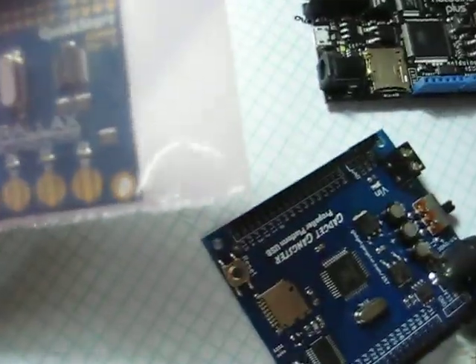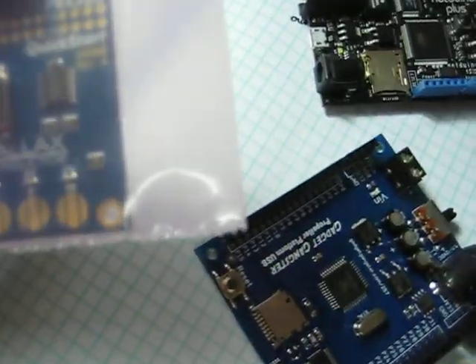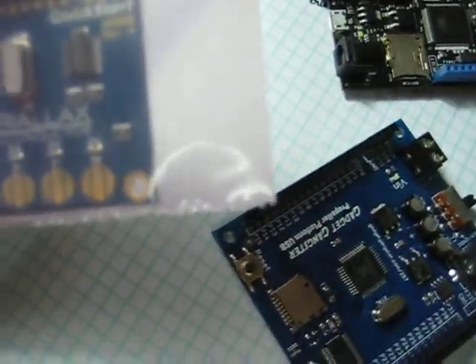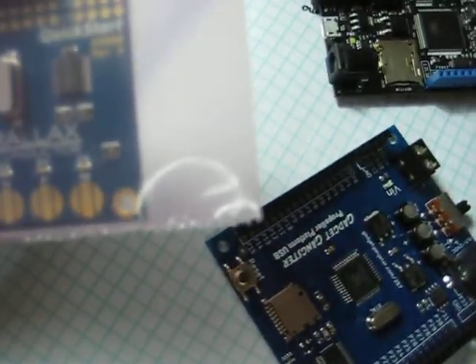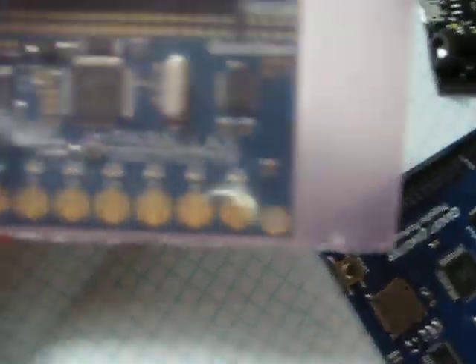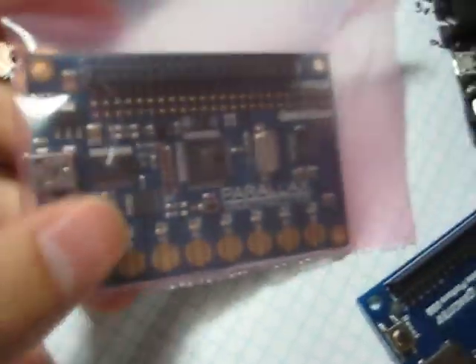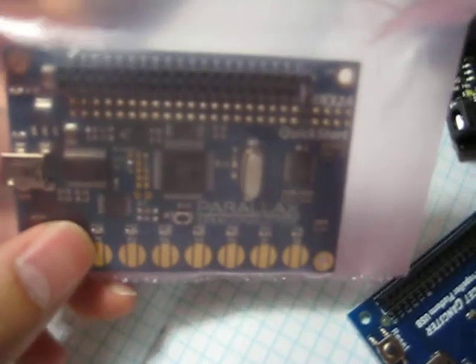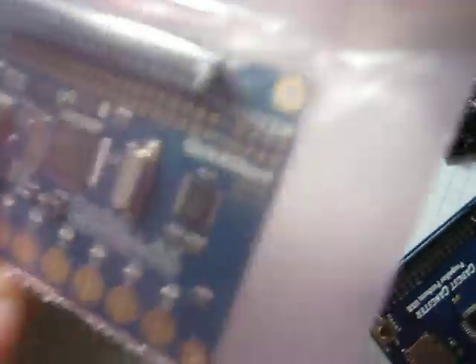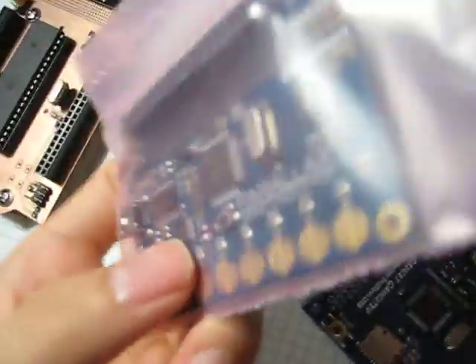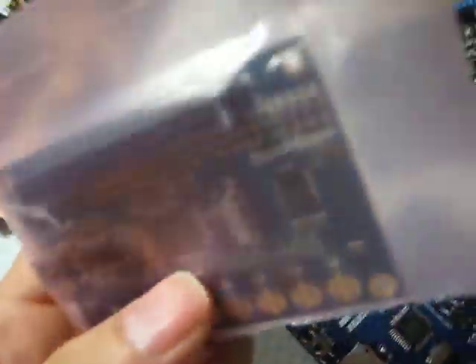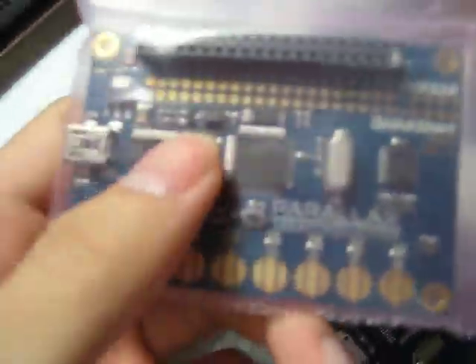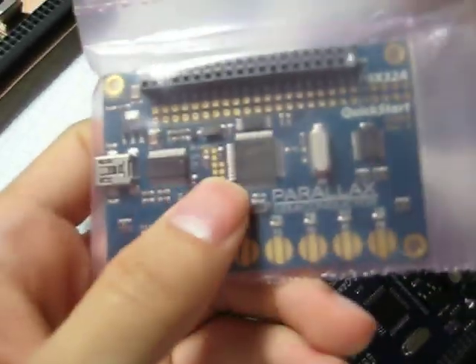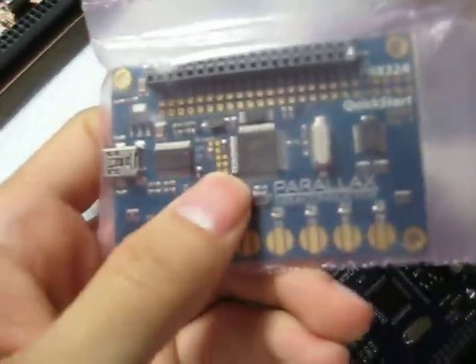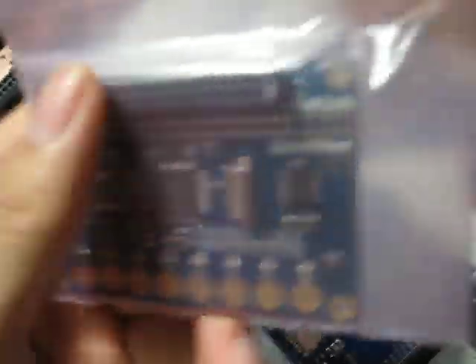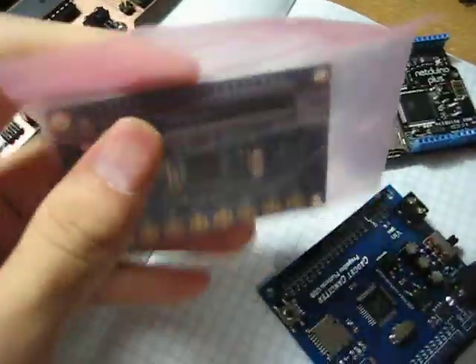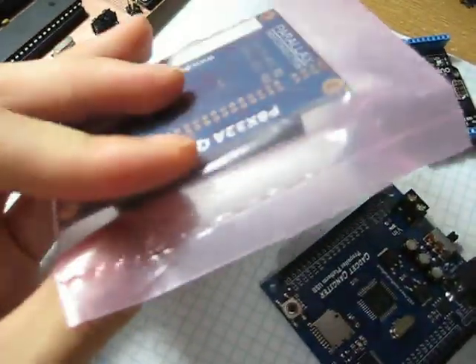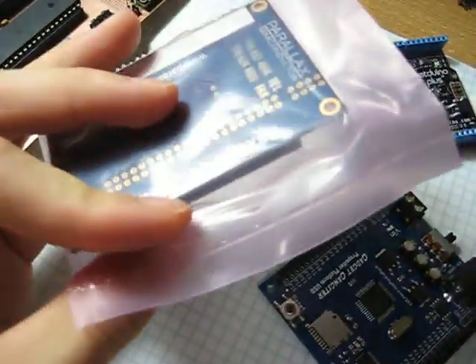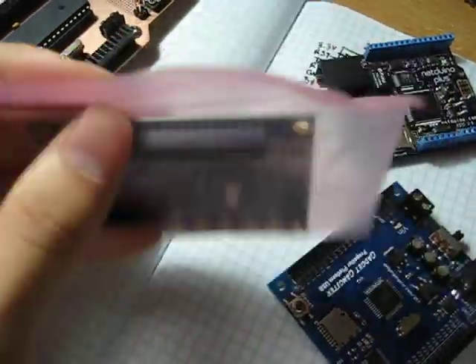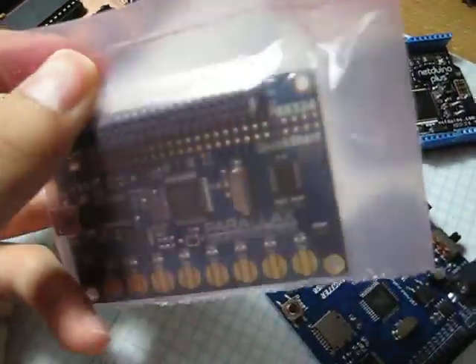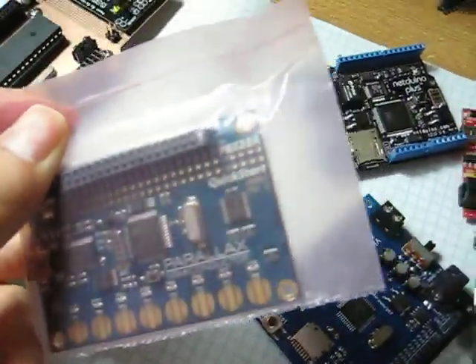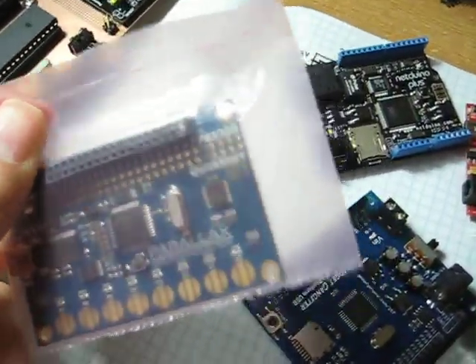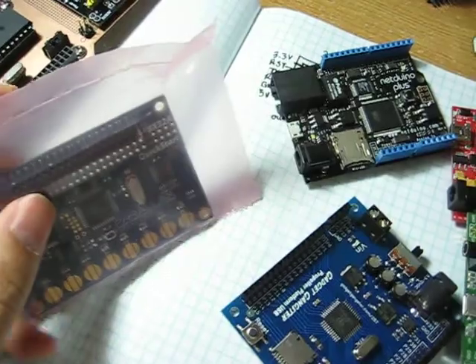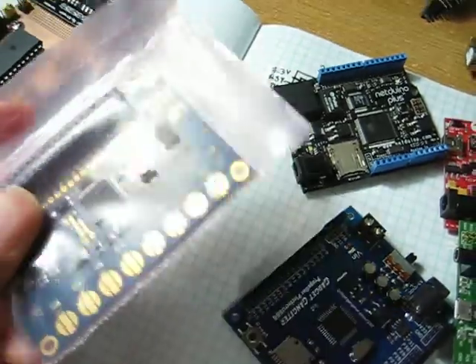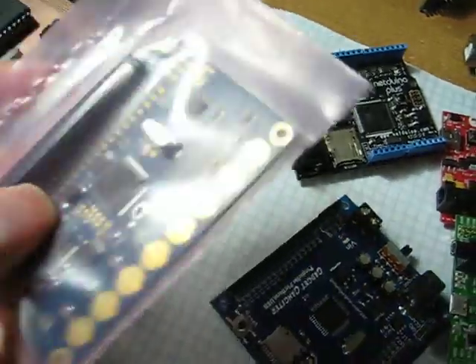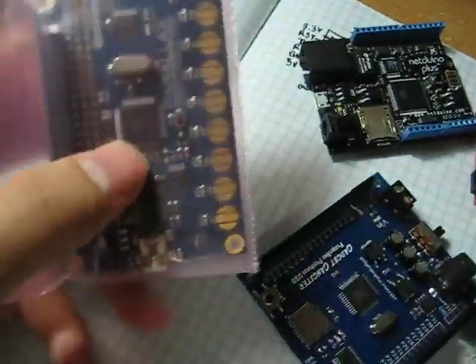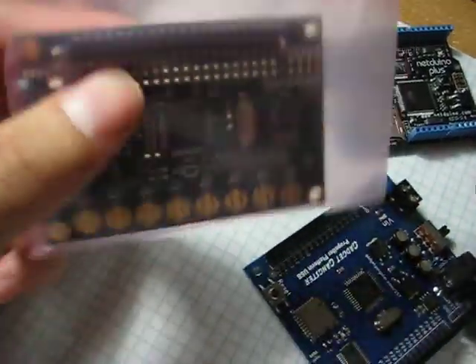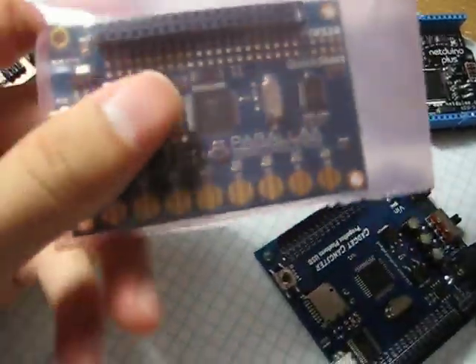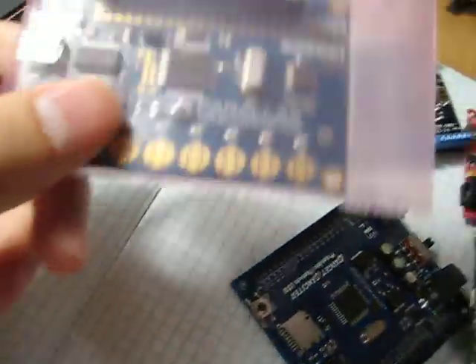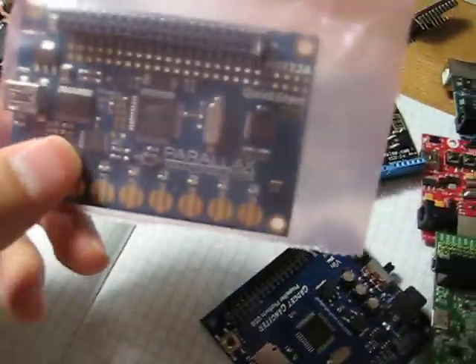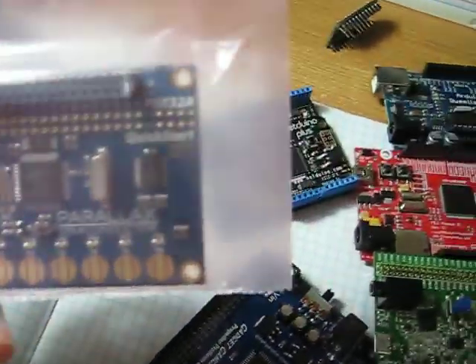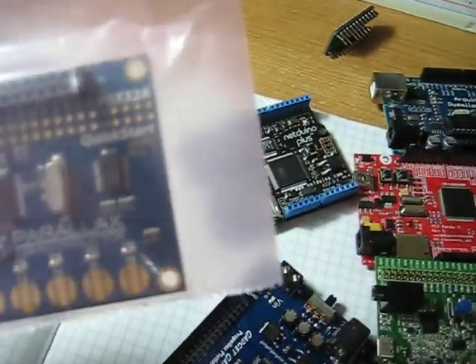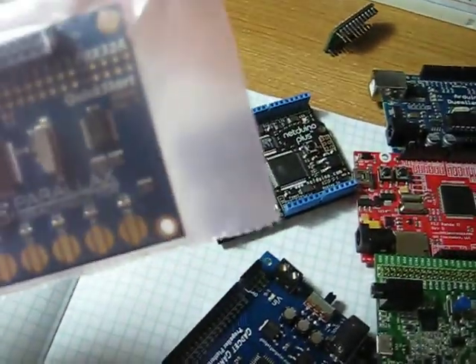This is the Quick Start board. I haven't actually opened this one yet, but this one's only like $15, so not much here.